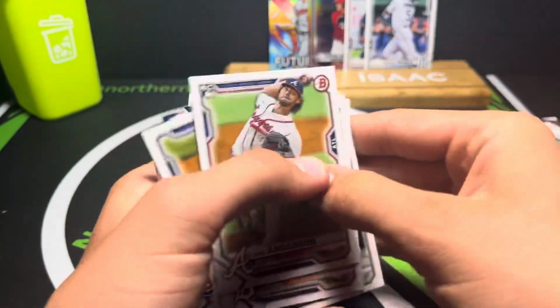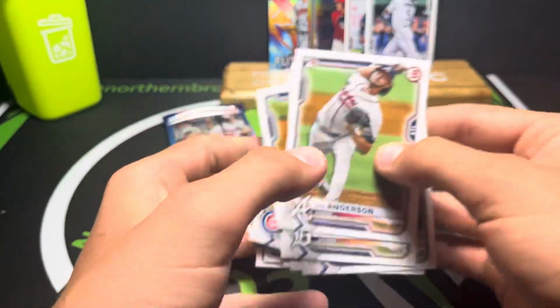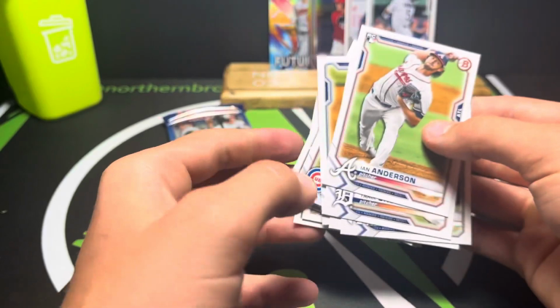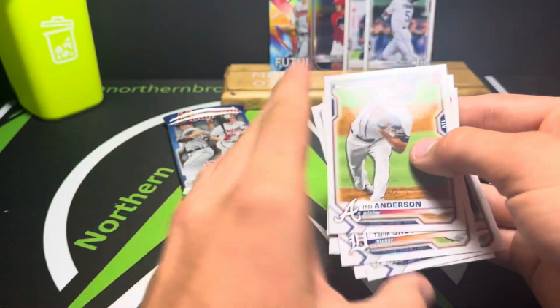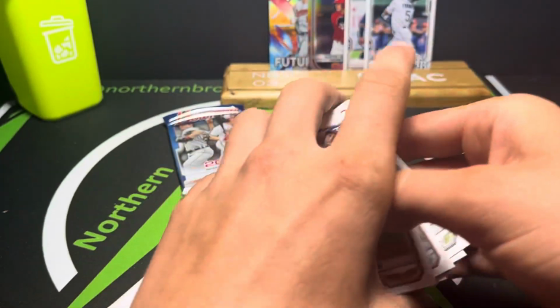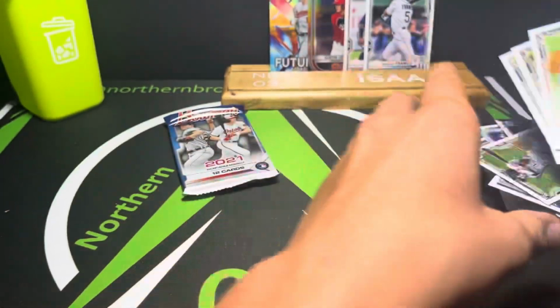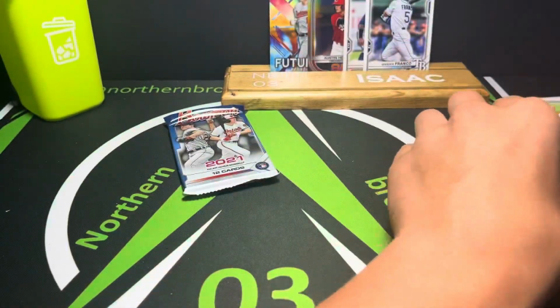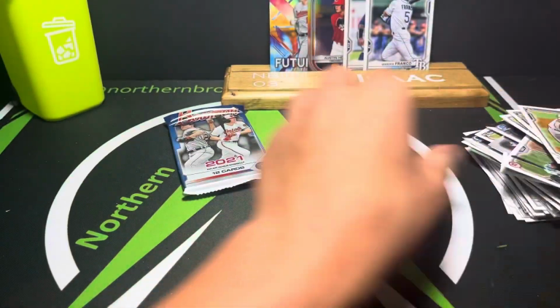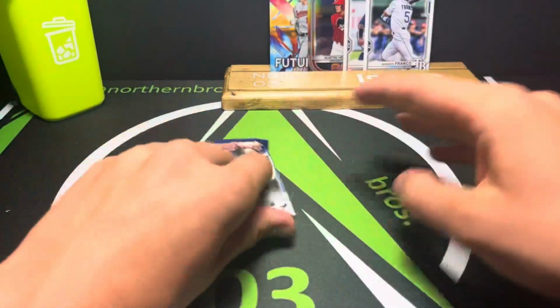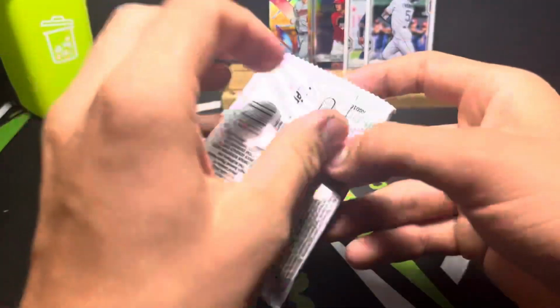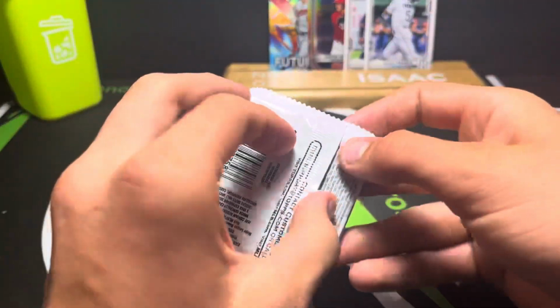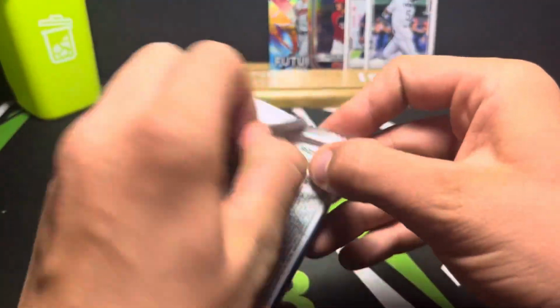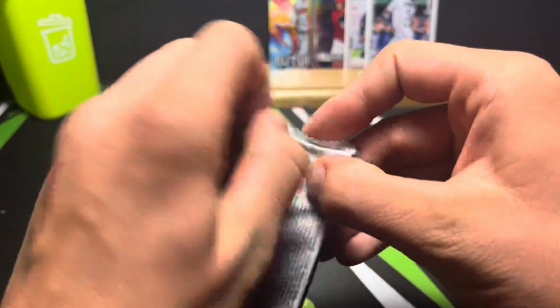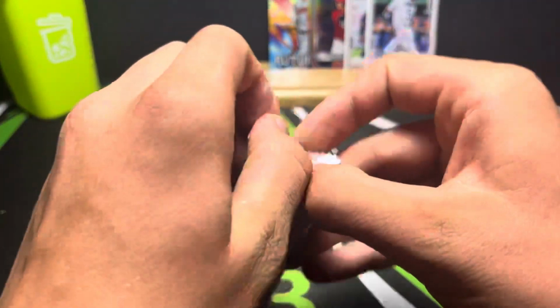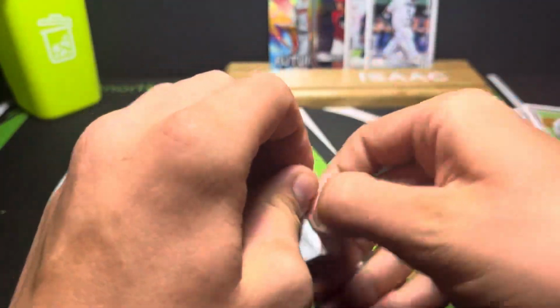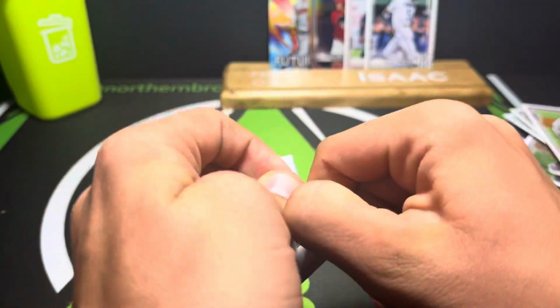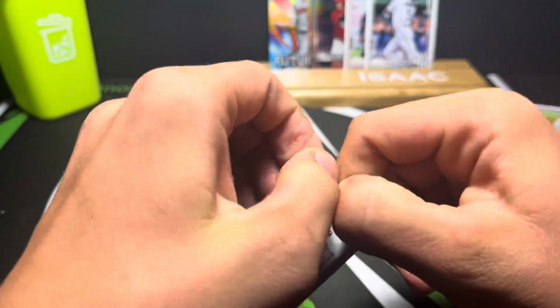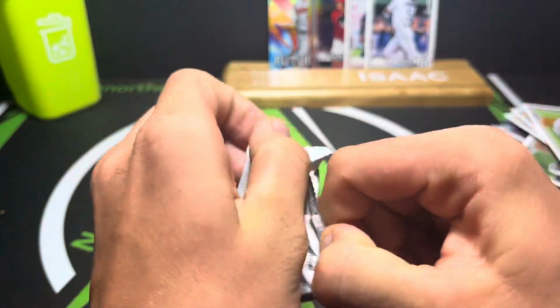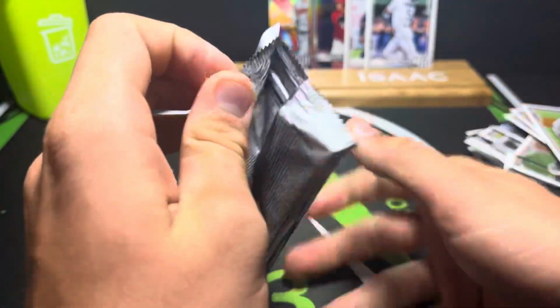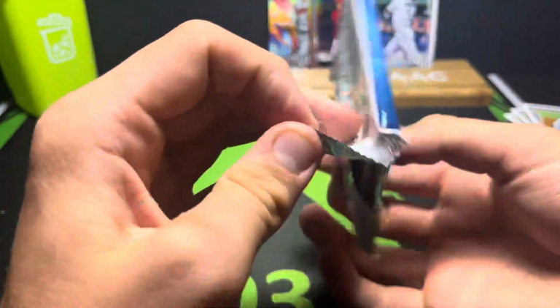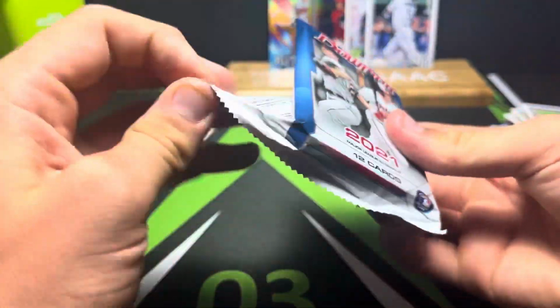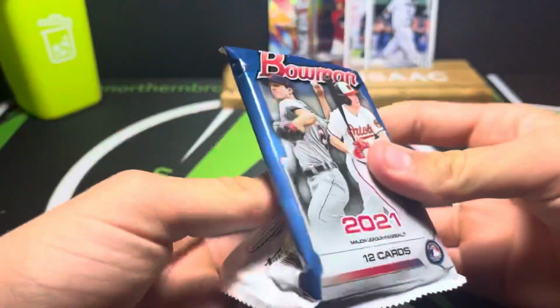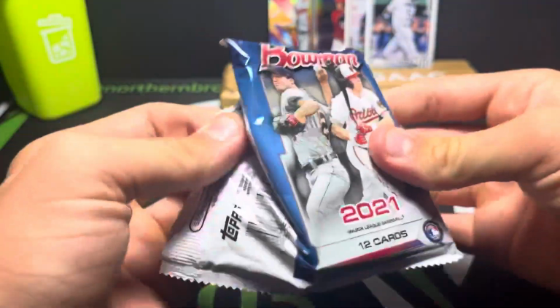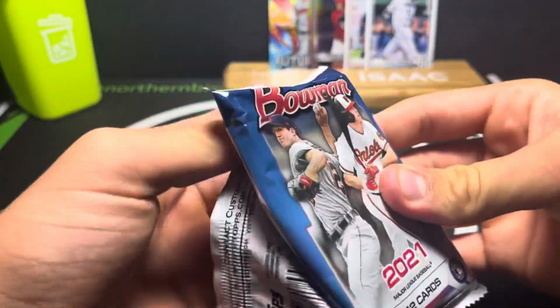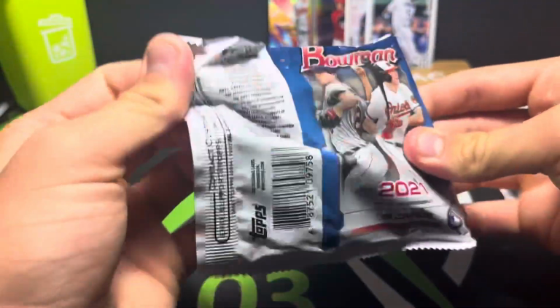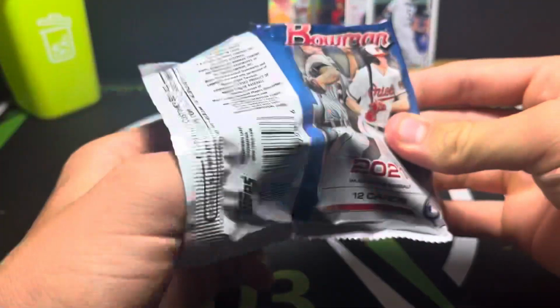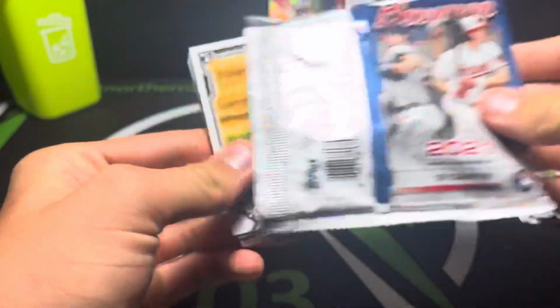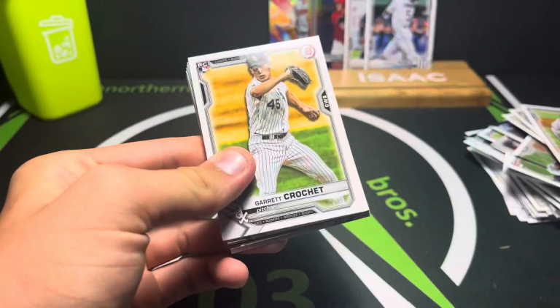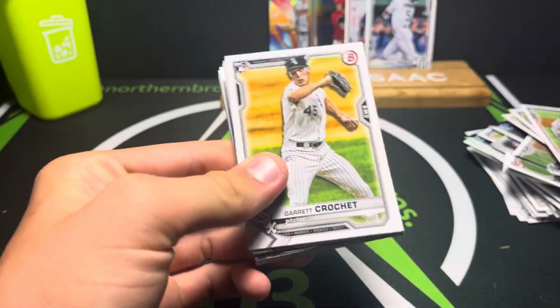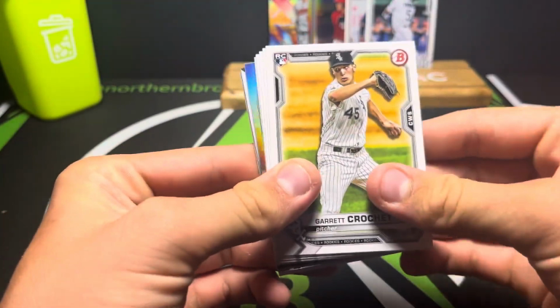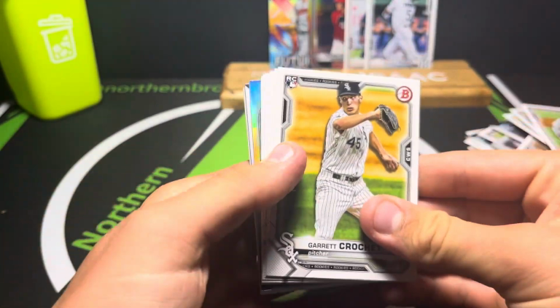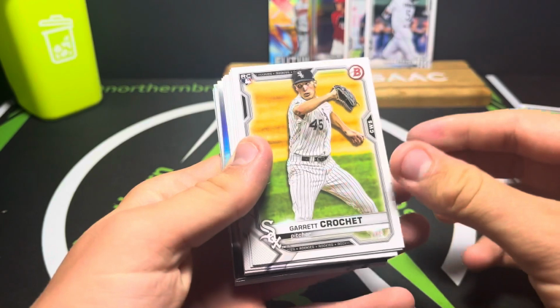Okay, I did not get an insert right there - that's kind of a bummer. Hopefully the last pack magic is what does it for me. I was hoping to get one parallel at least.